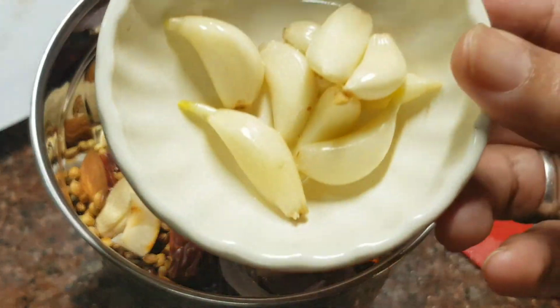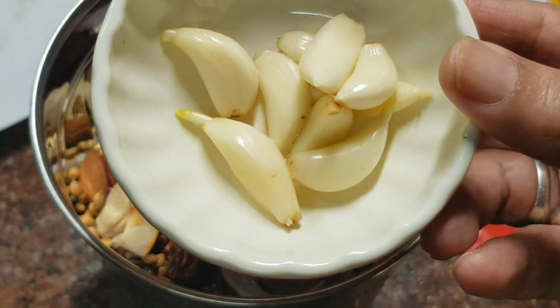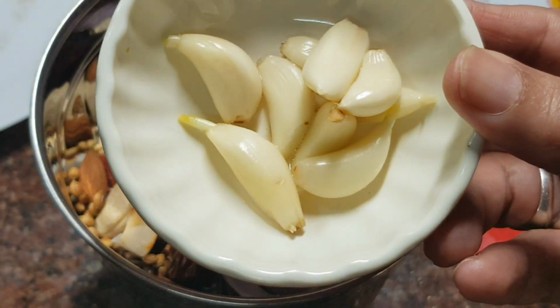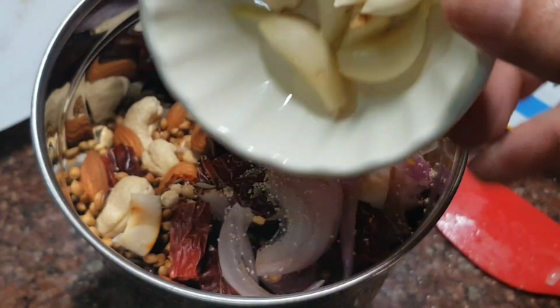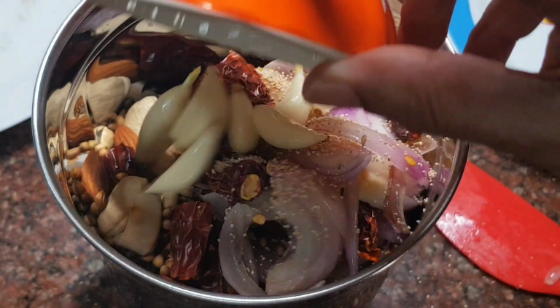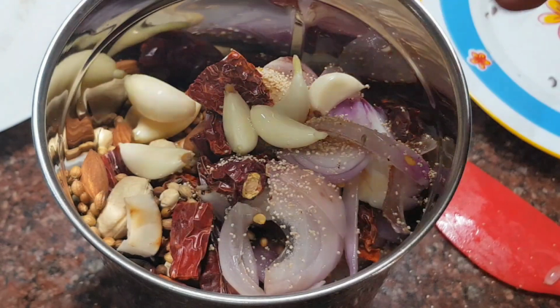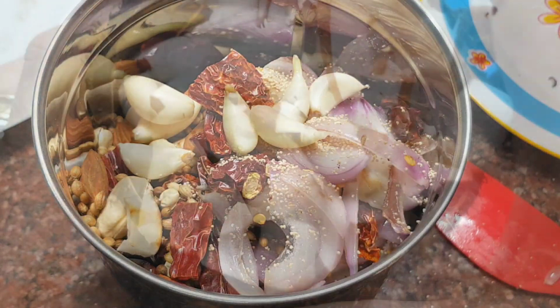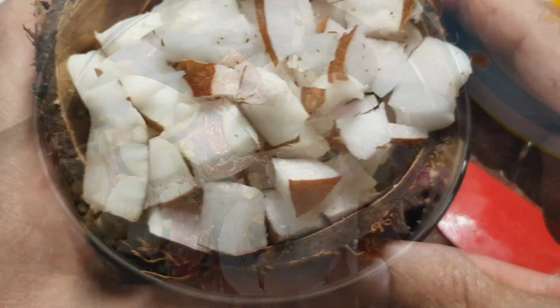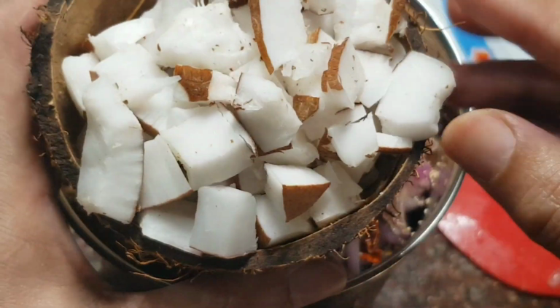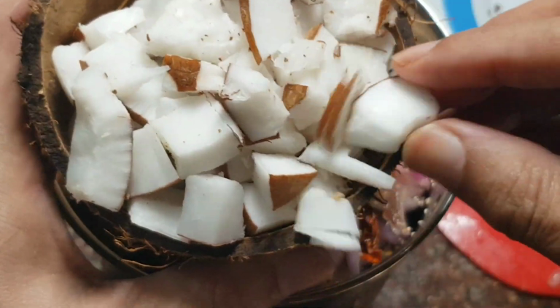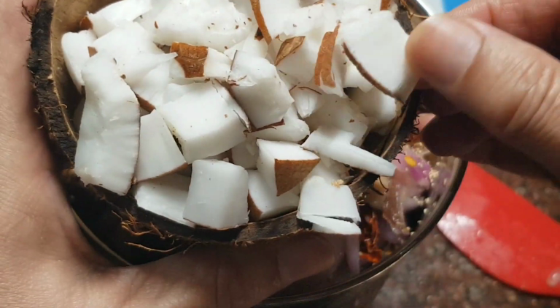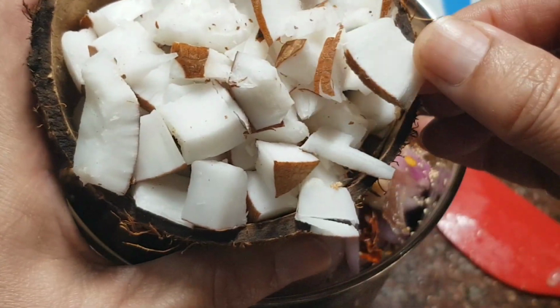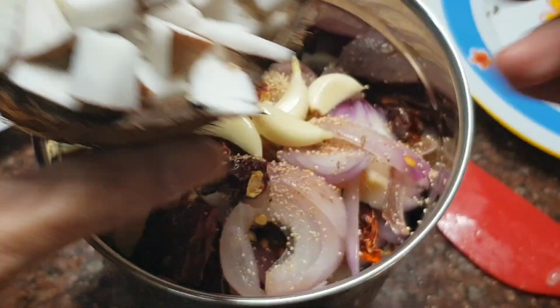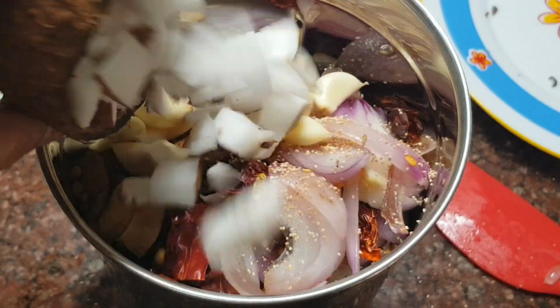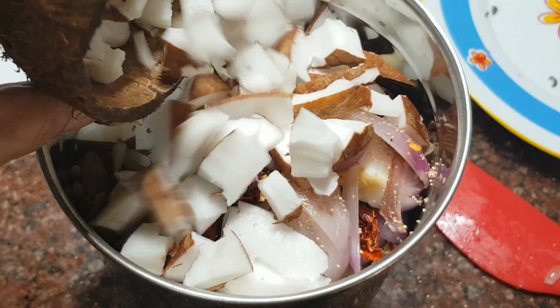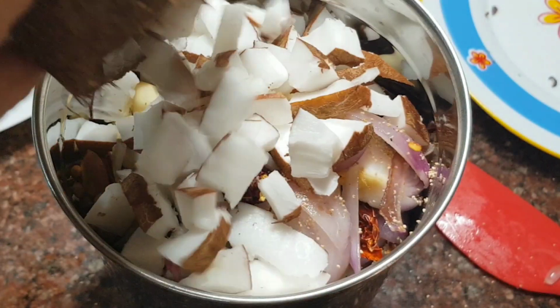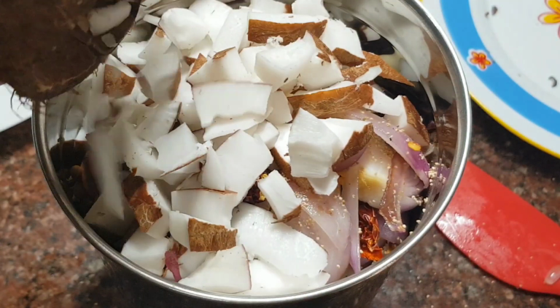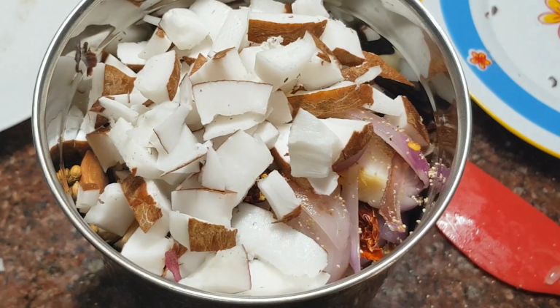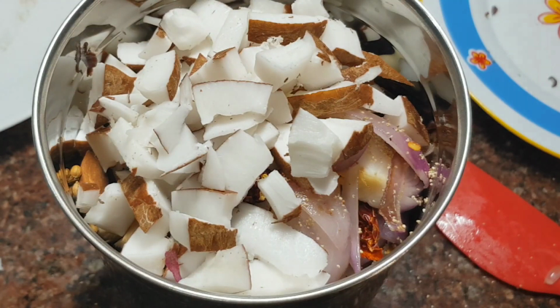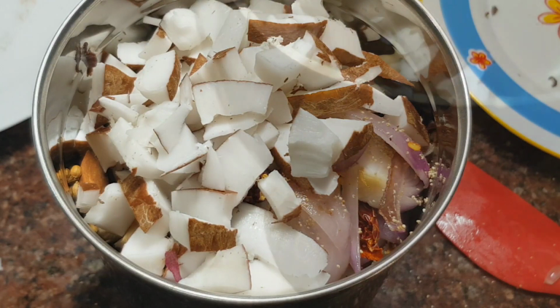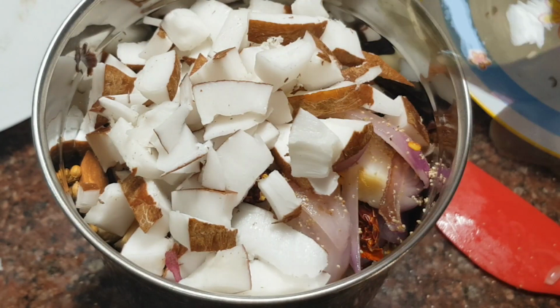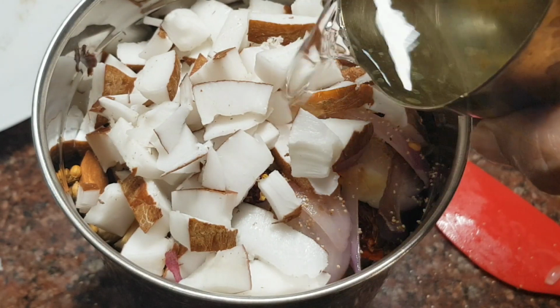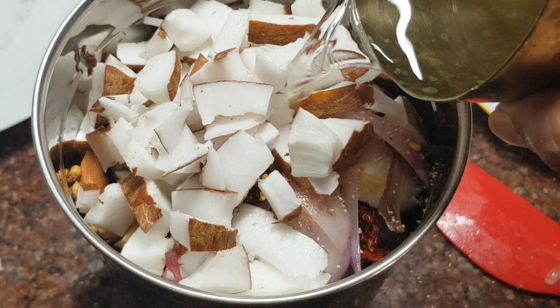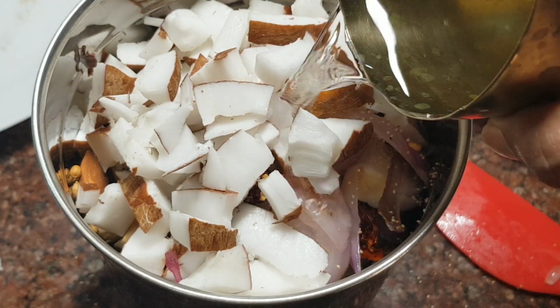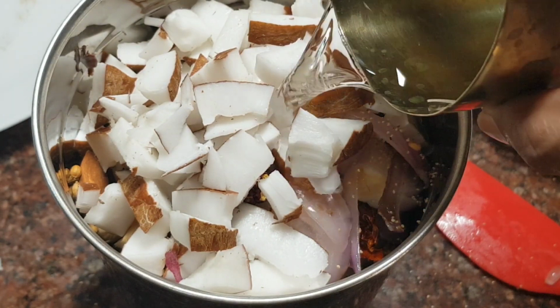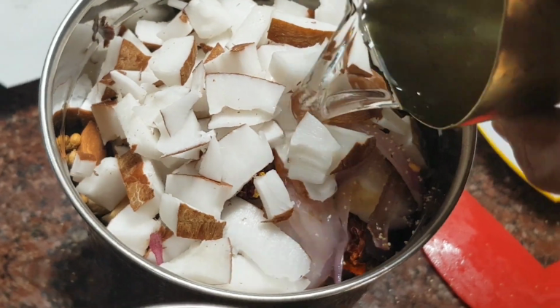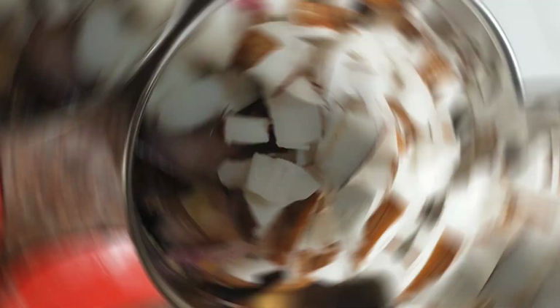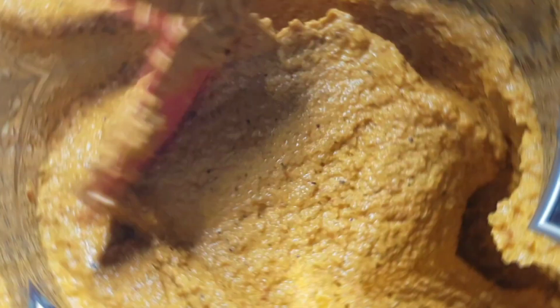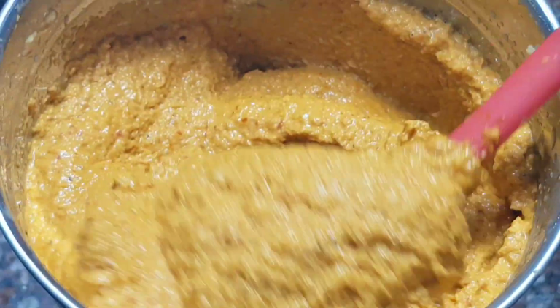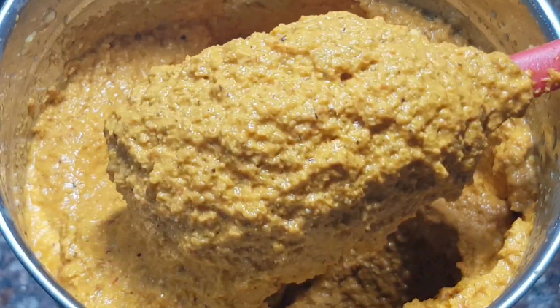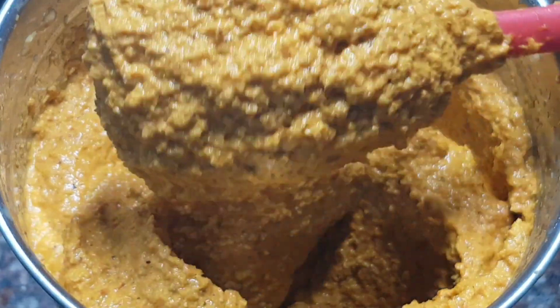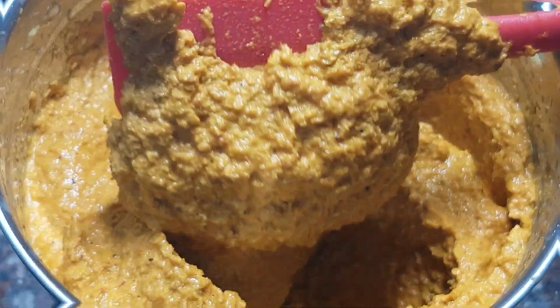Place all the cooled and roasted ingredients in a mixer grinder. Add 8 cloves of garlic and half a vati or half of a fresh coconut cut into dices. Add half a cup of water and blend it to an absolute smooth paste.